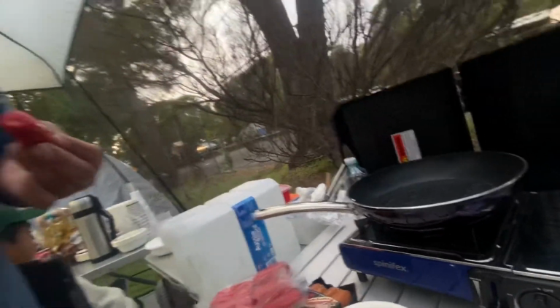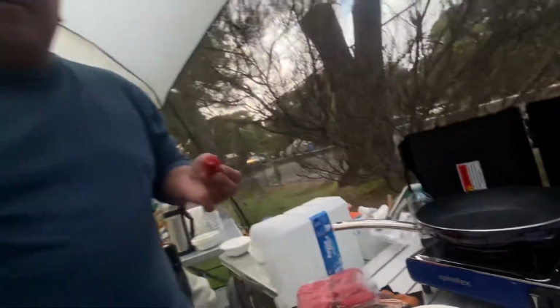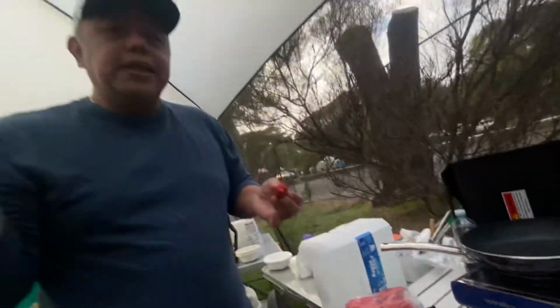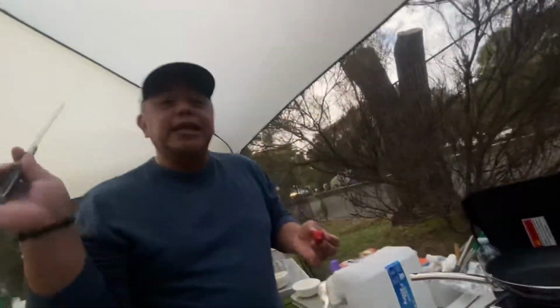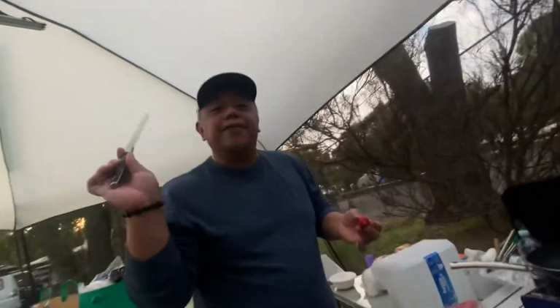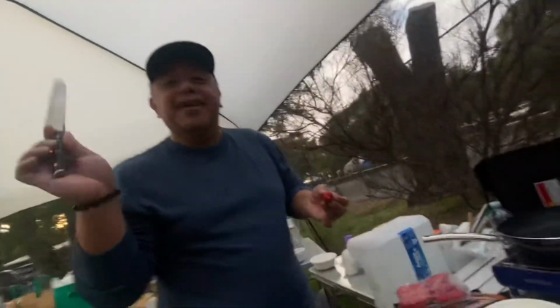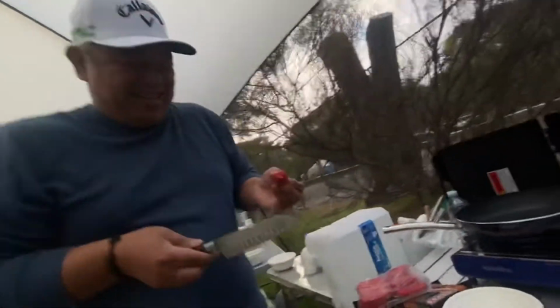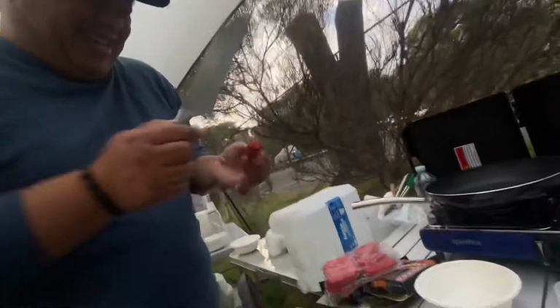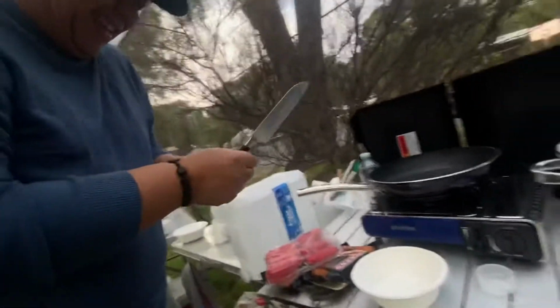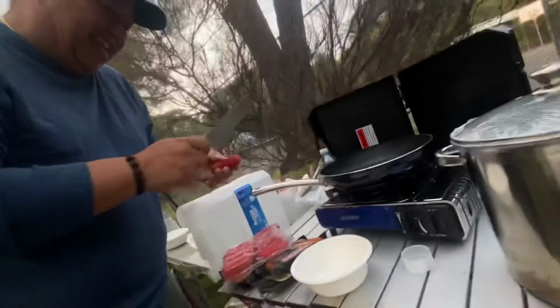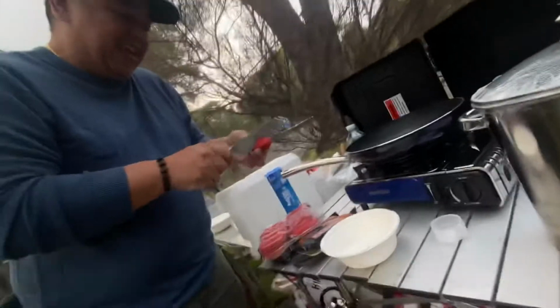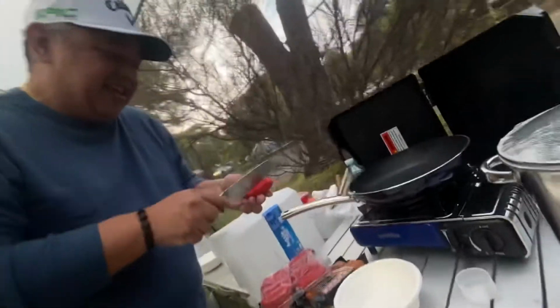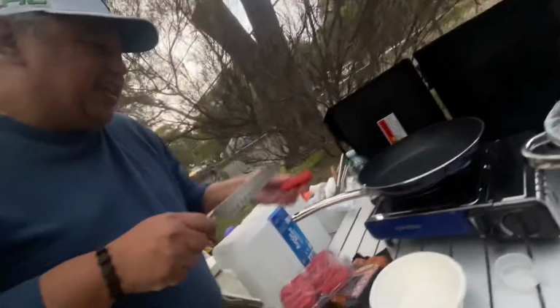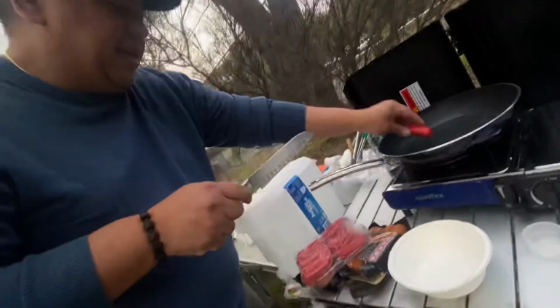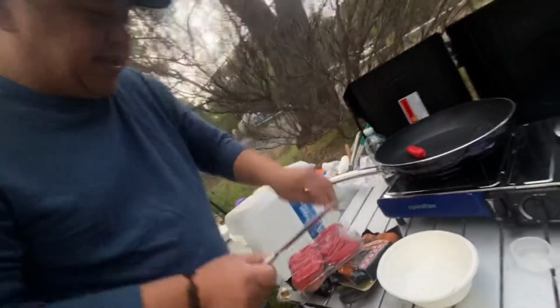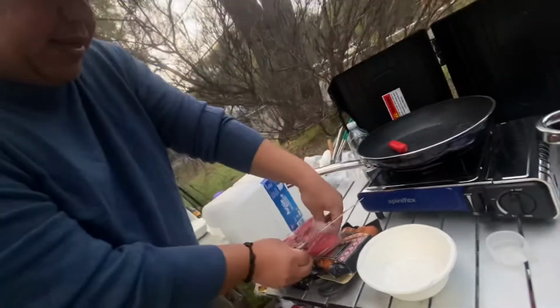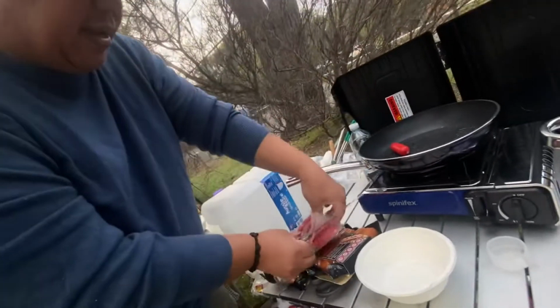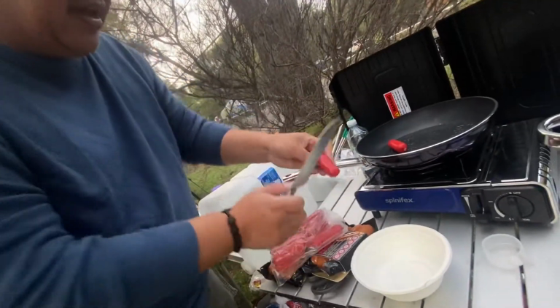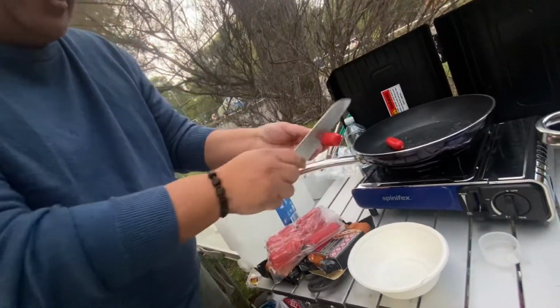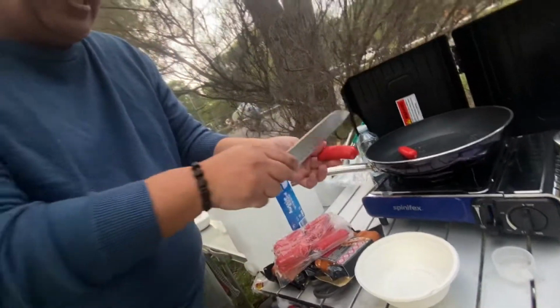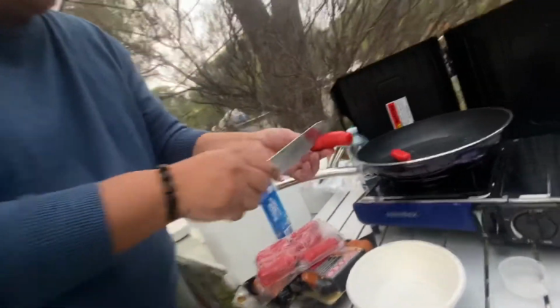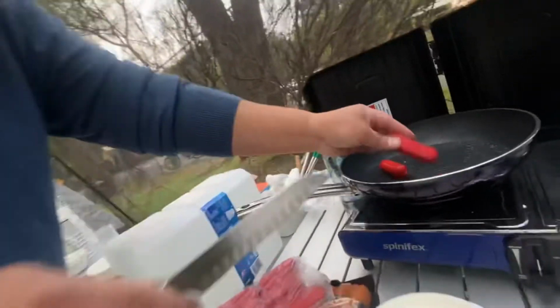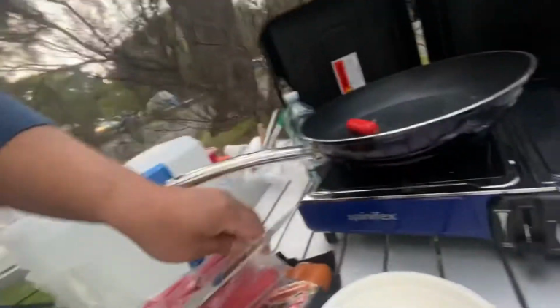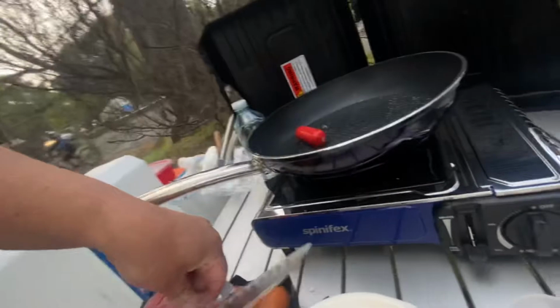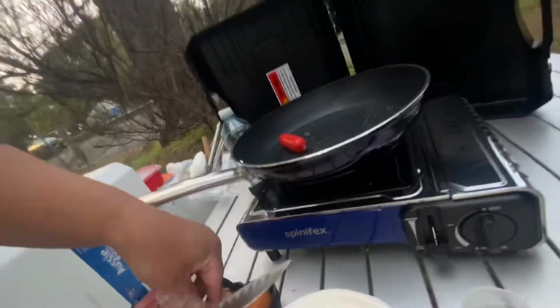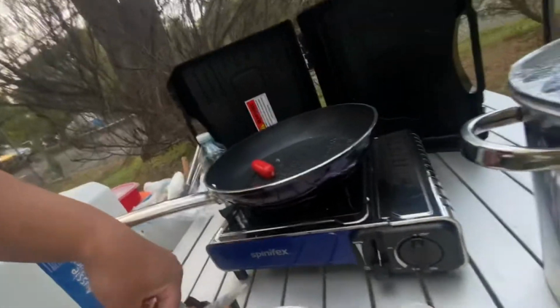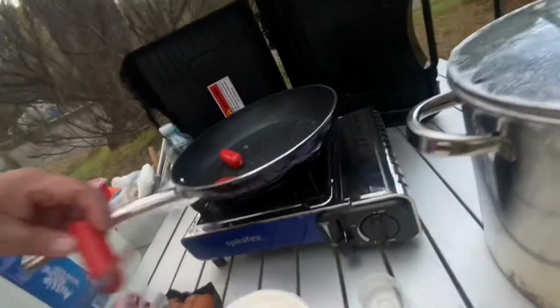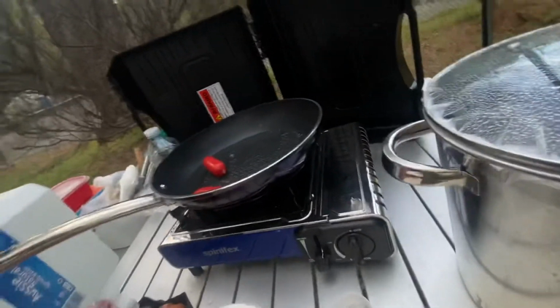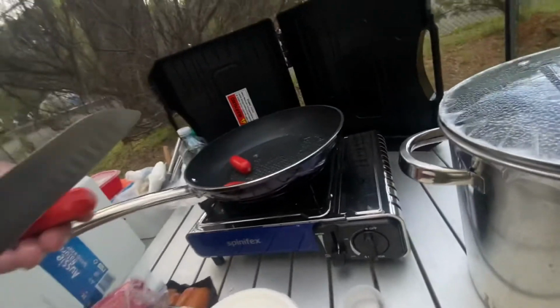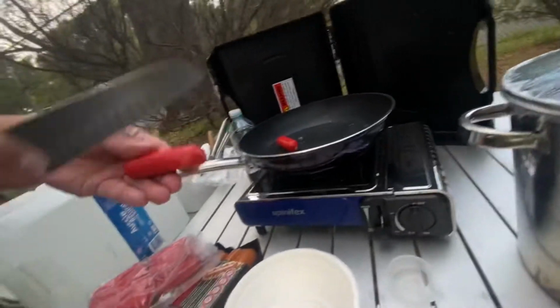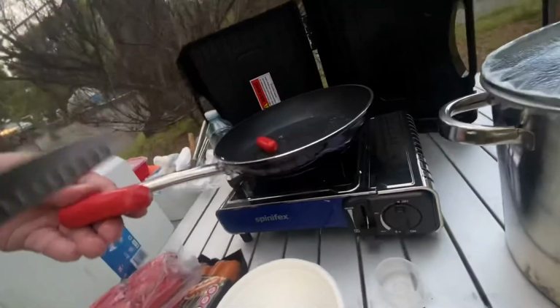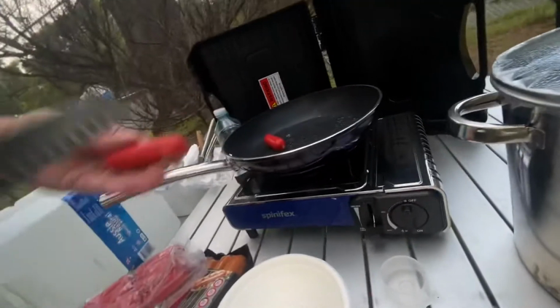You know what this is? It's a knife. You slice it like this, right away, so that the hot dog is still fresh.